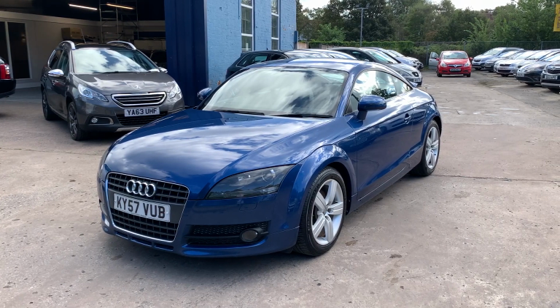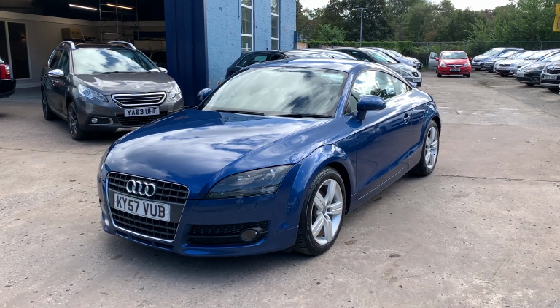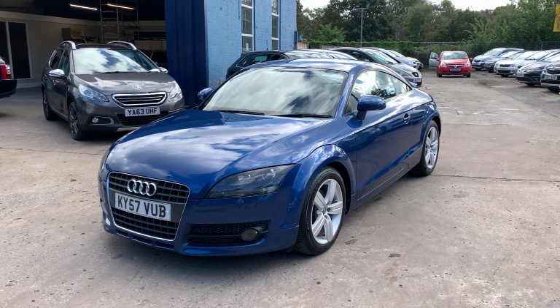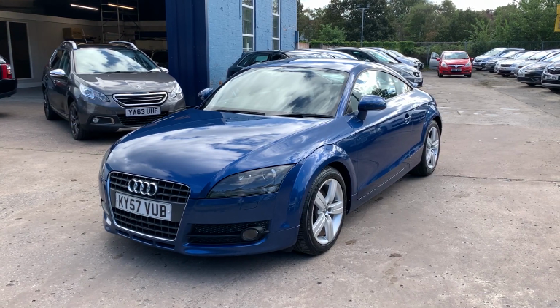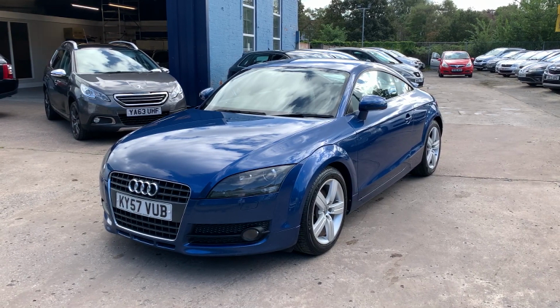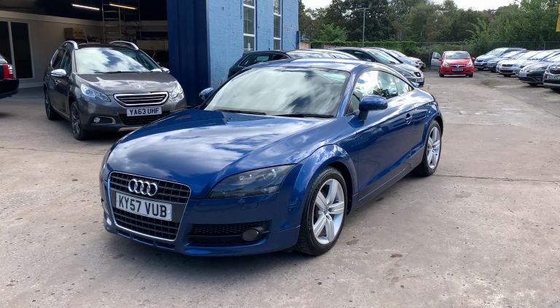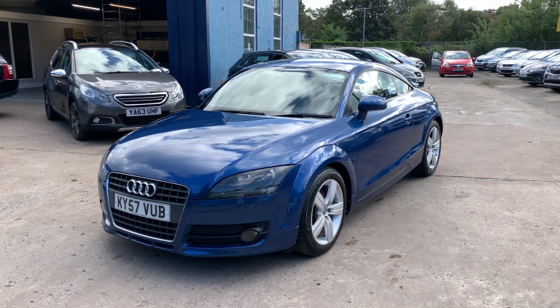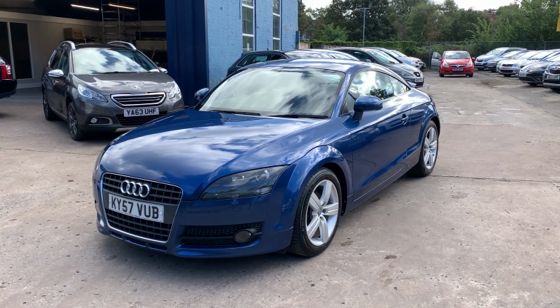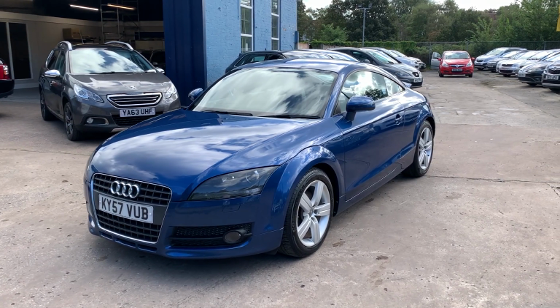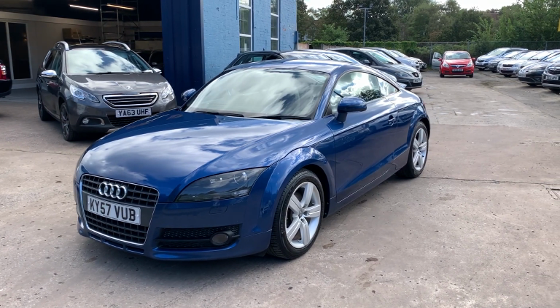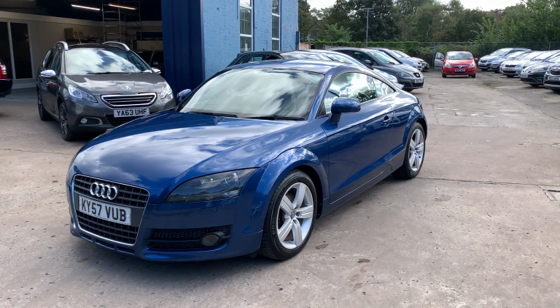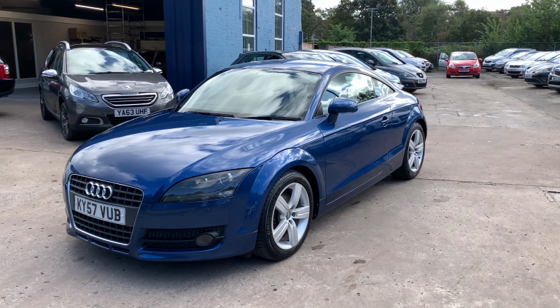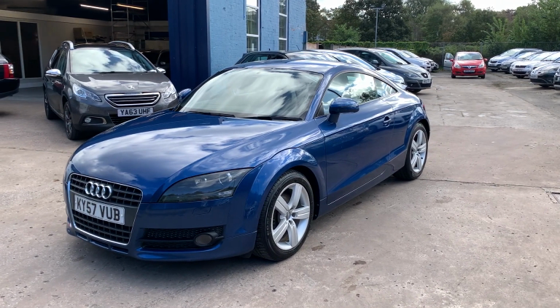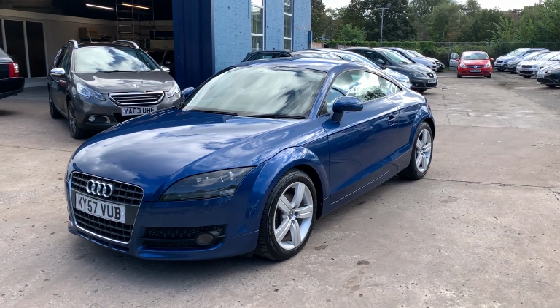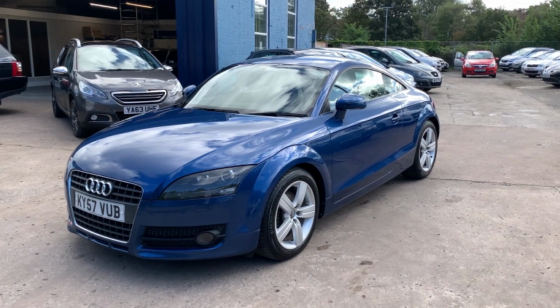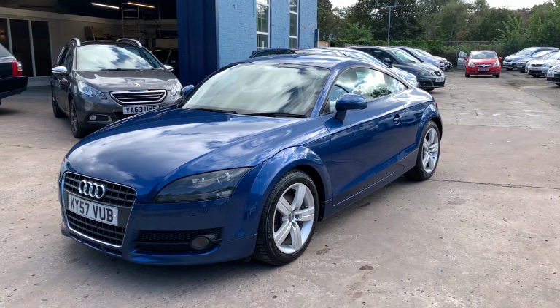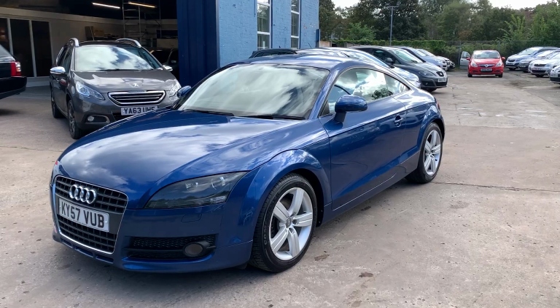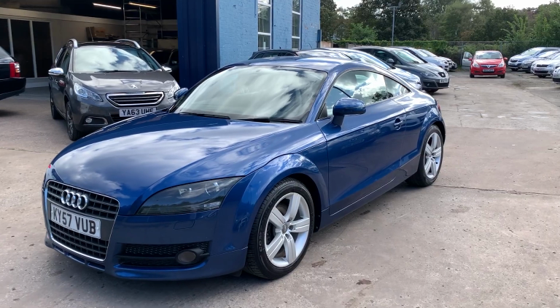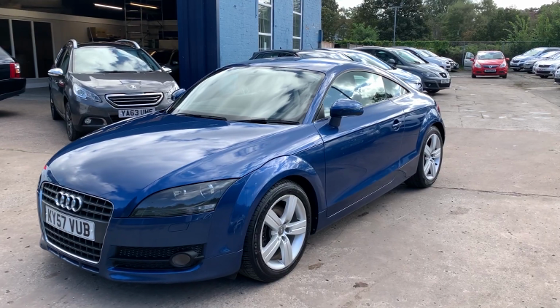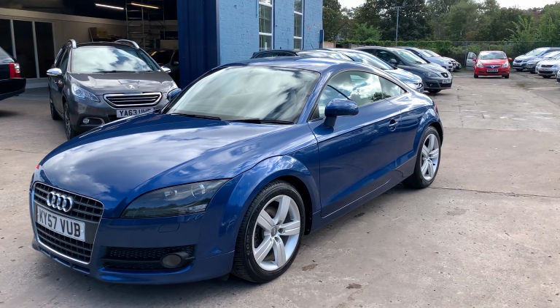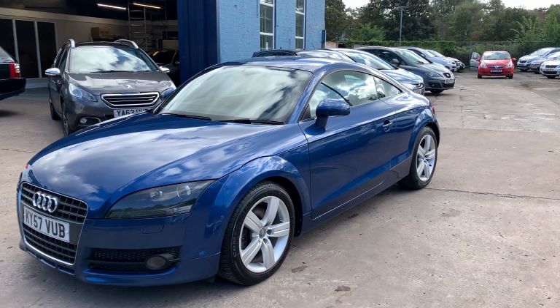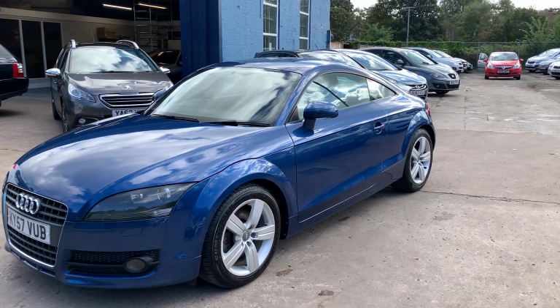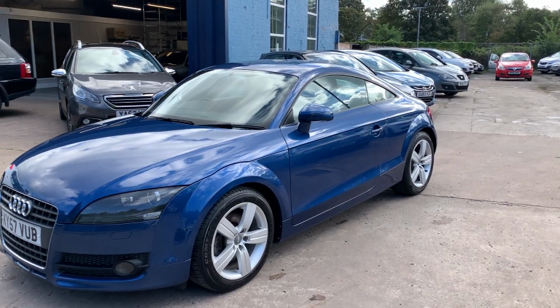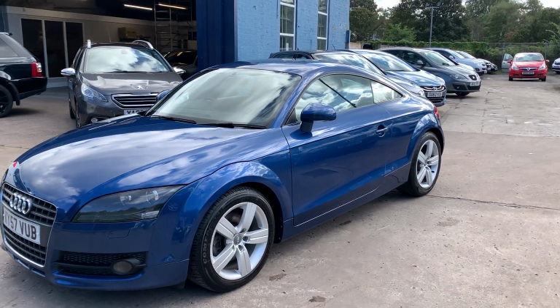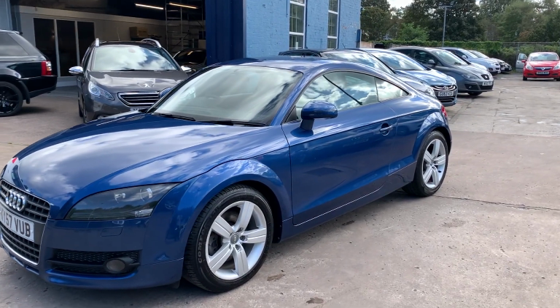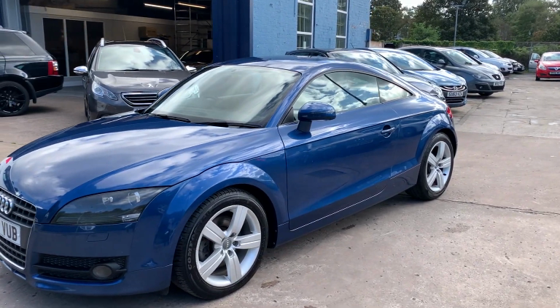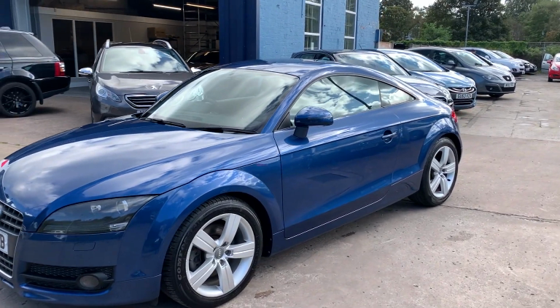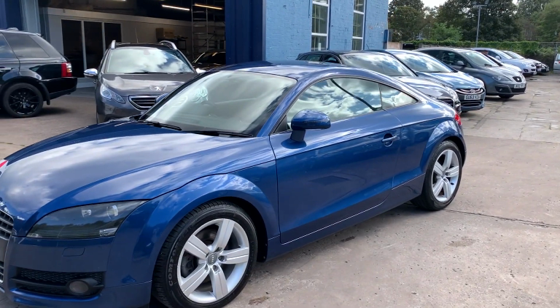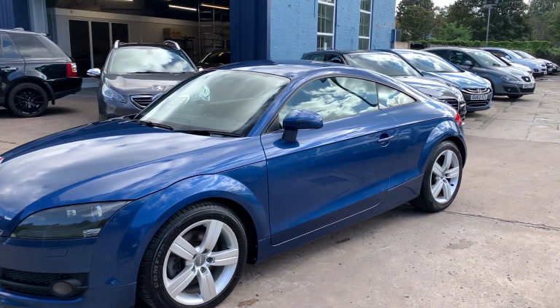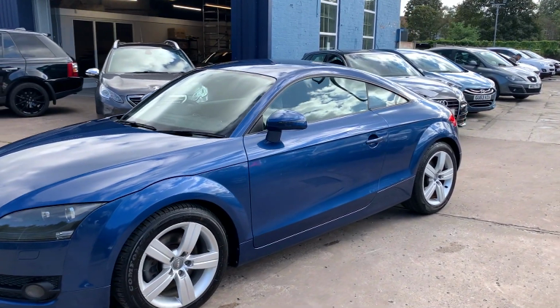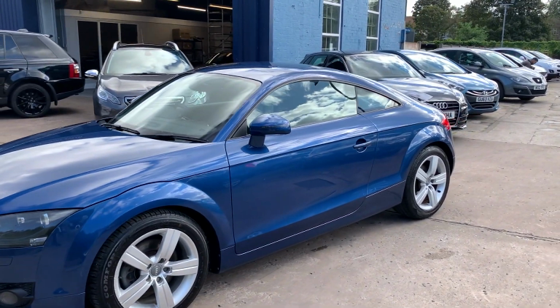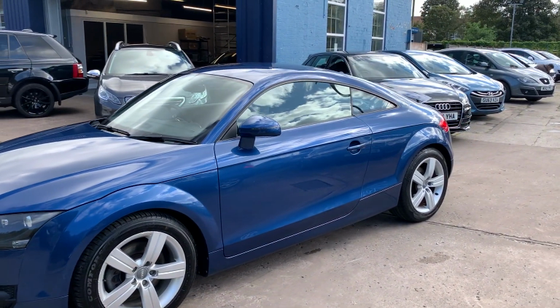Welcome to Cantonese Car Centre. Today we have an Audi TT TFSI registered 2007 on a 57 plate.